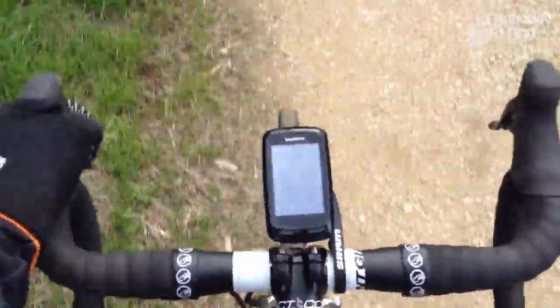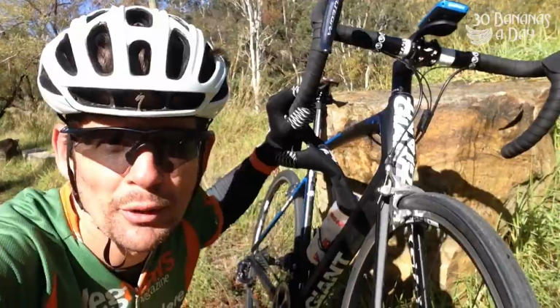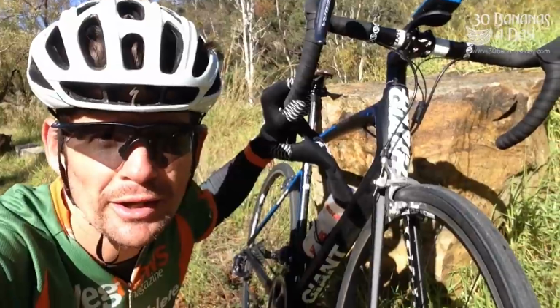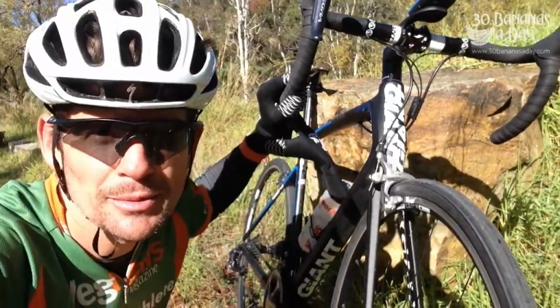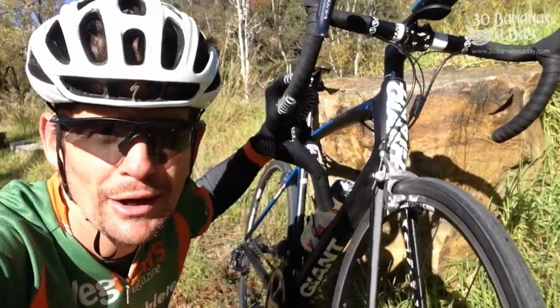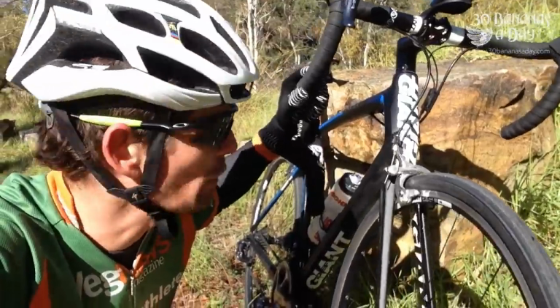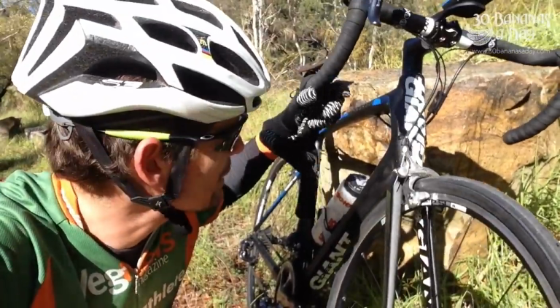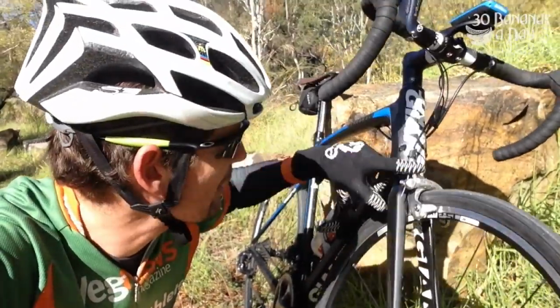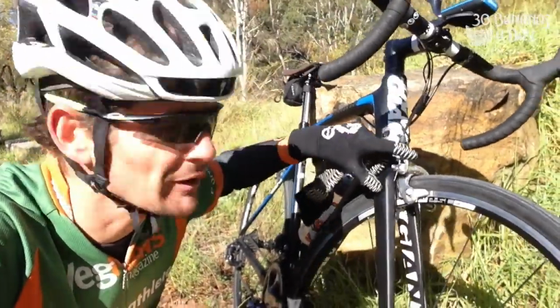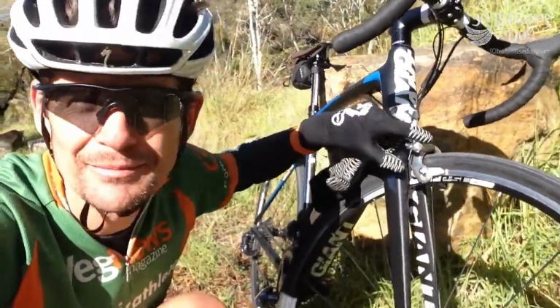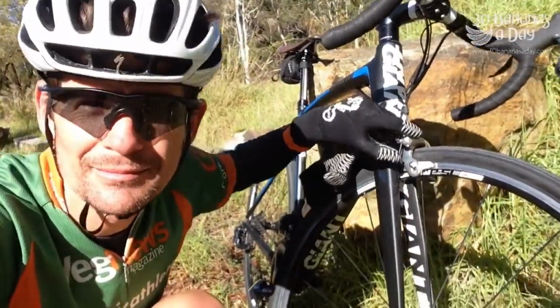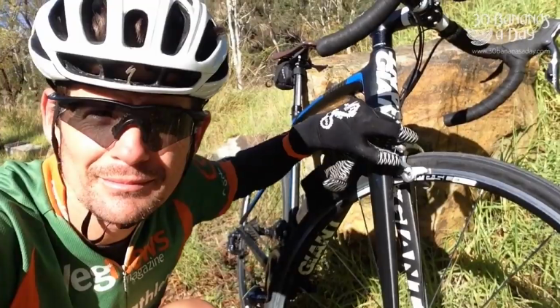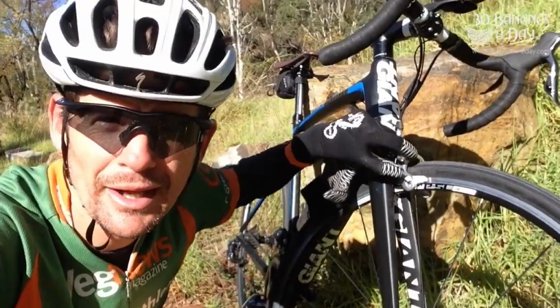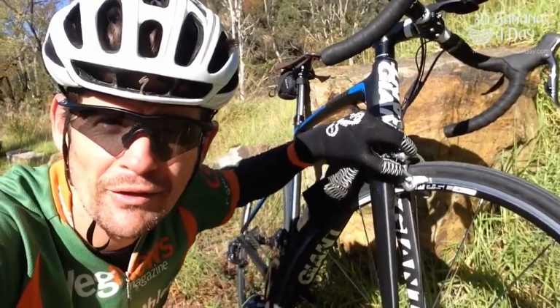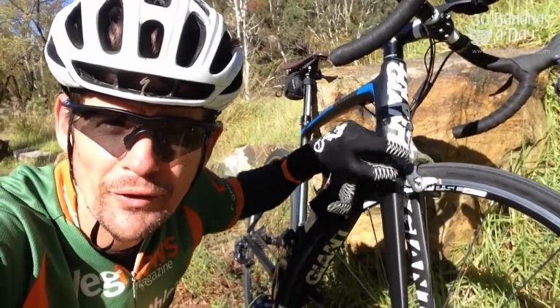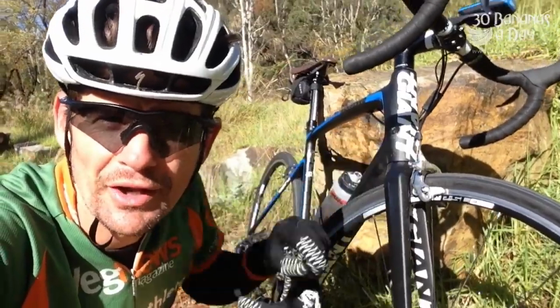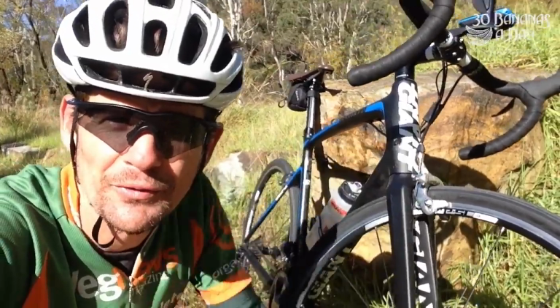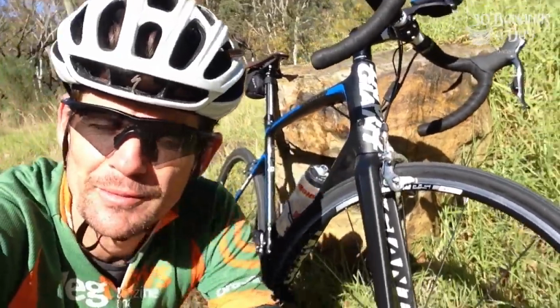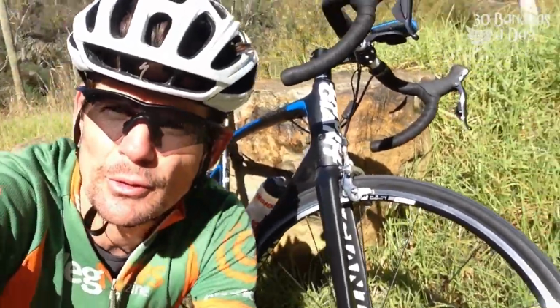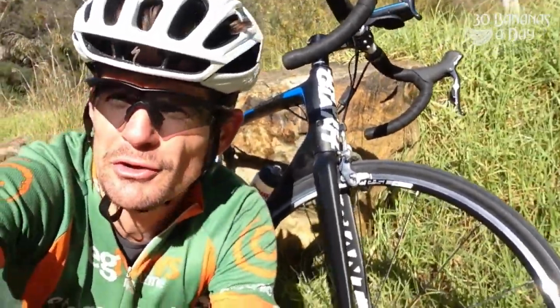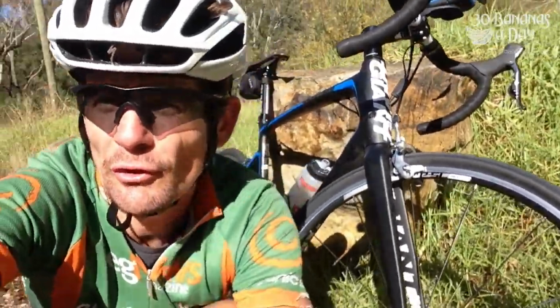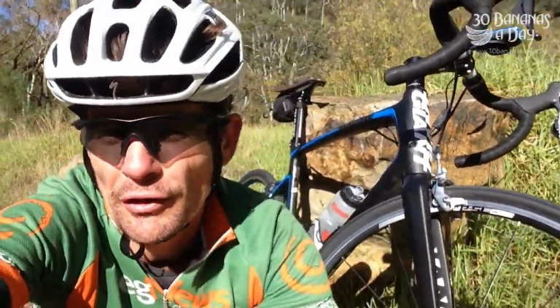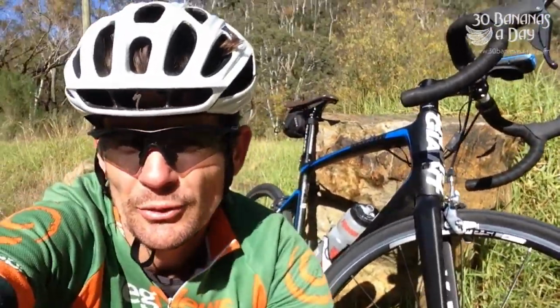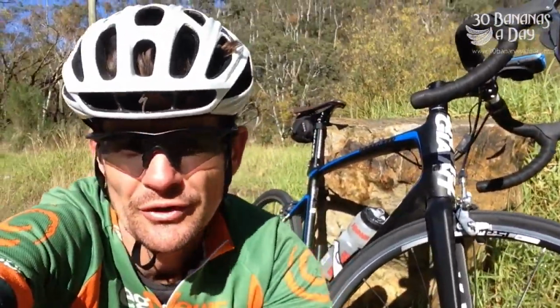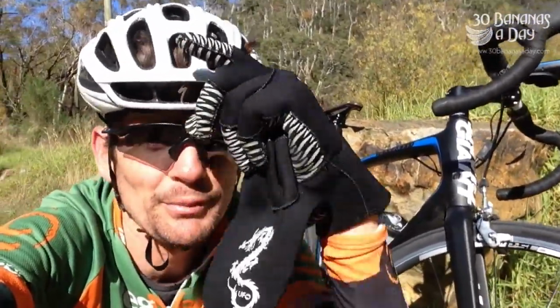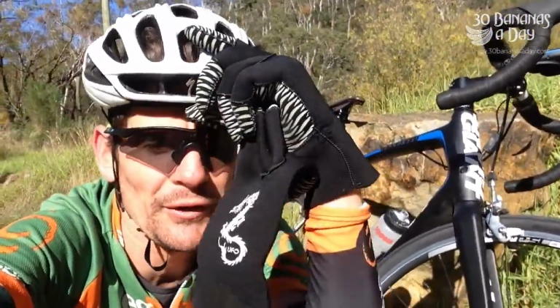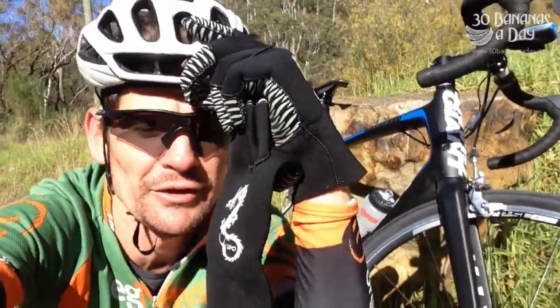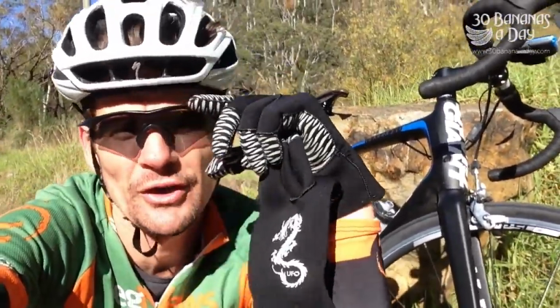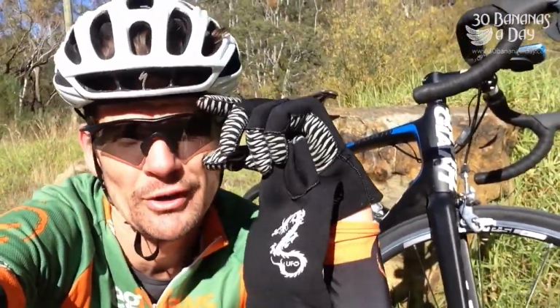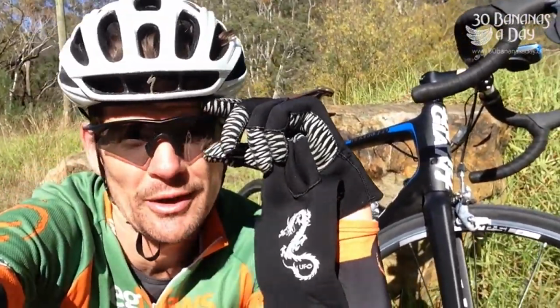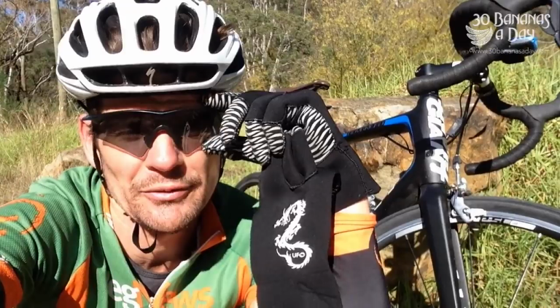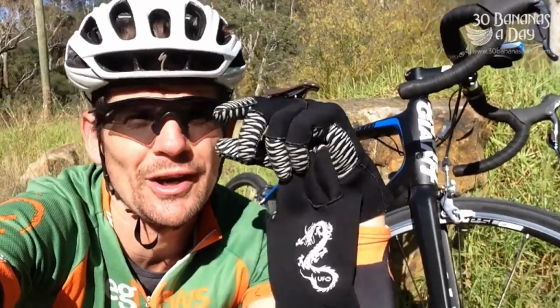I put a Shimano long-reach brake on it and now the 30mm does fit. It's quite interesting riding 30mm tyres — this definitely is a versatile bike, the old Defy.